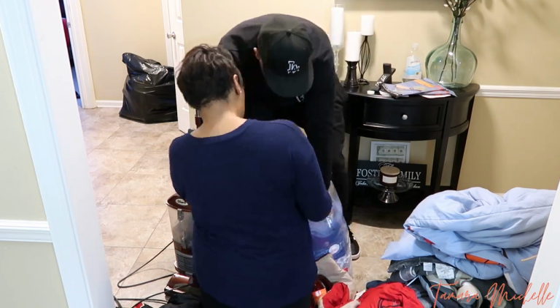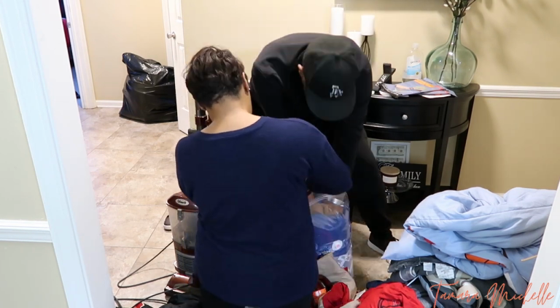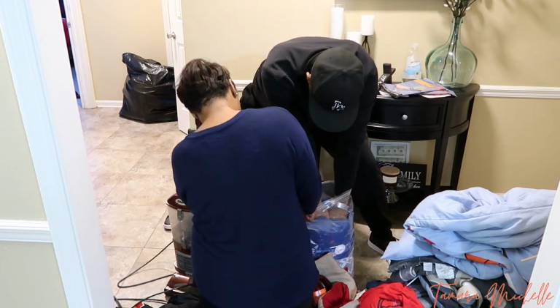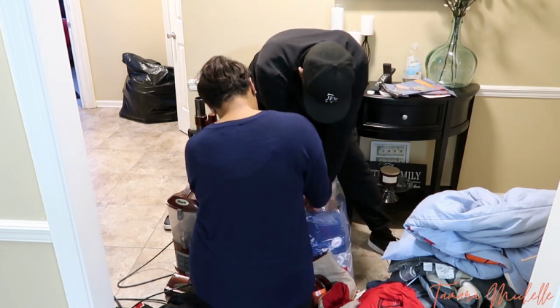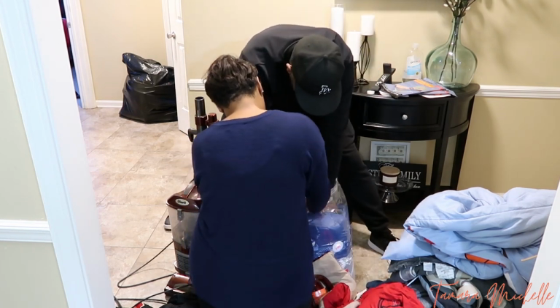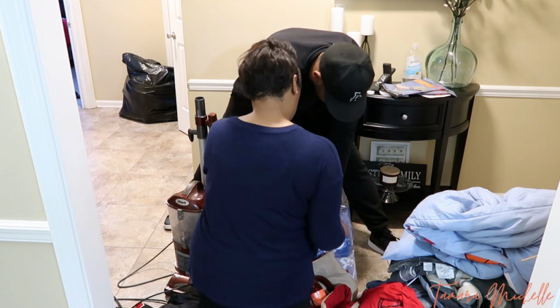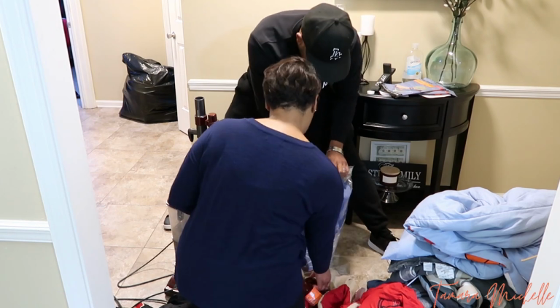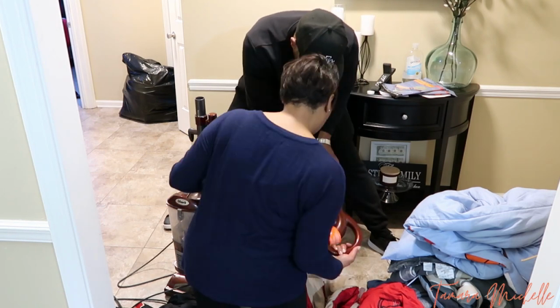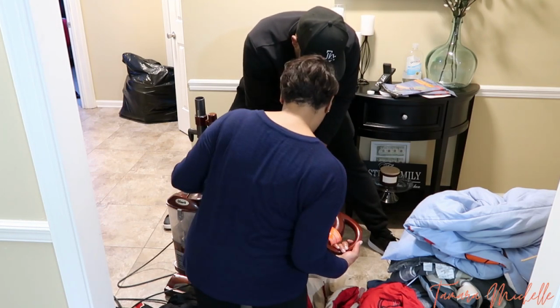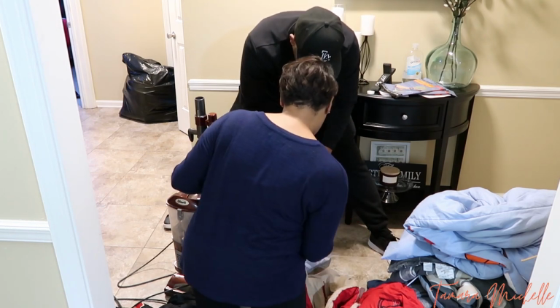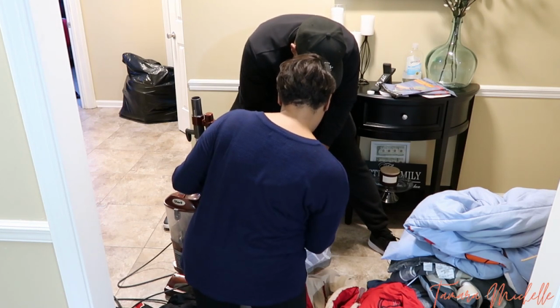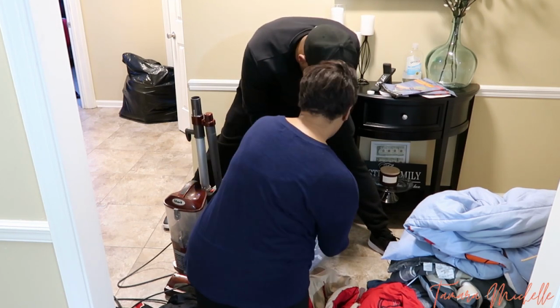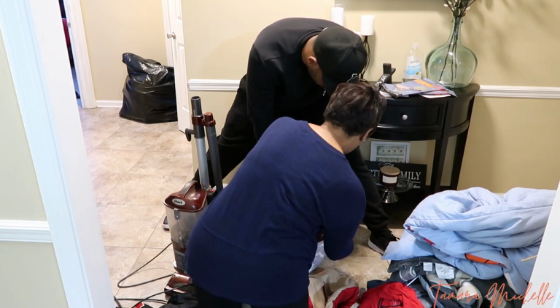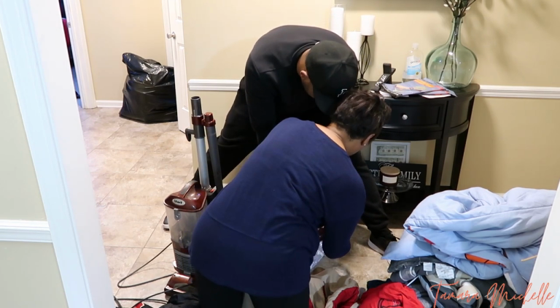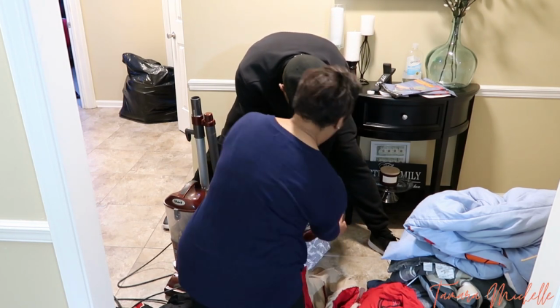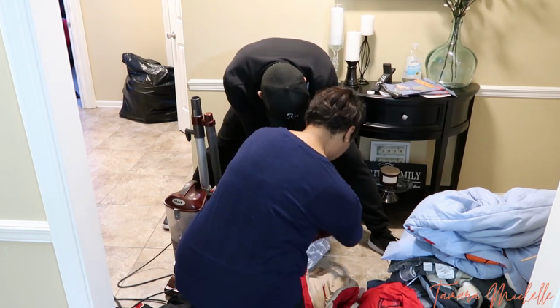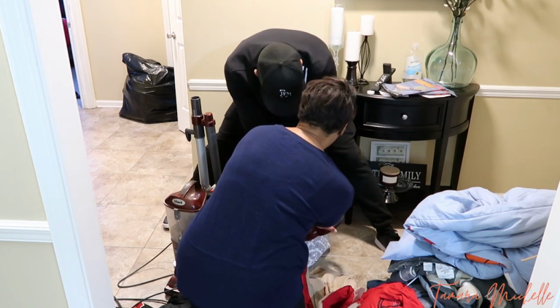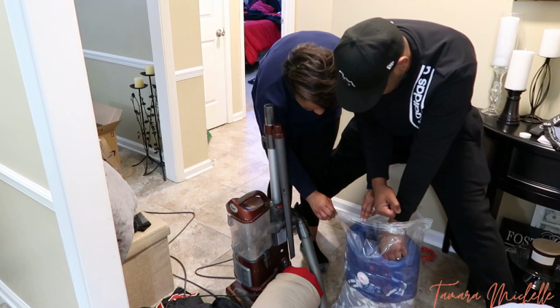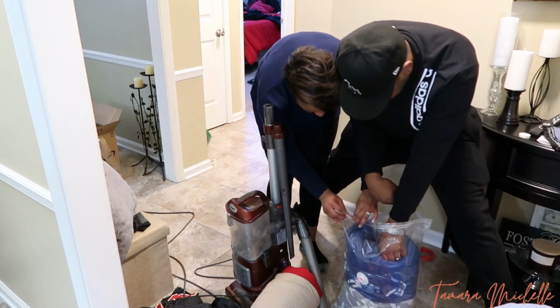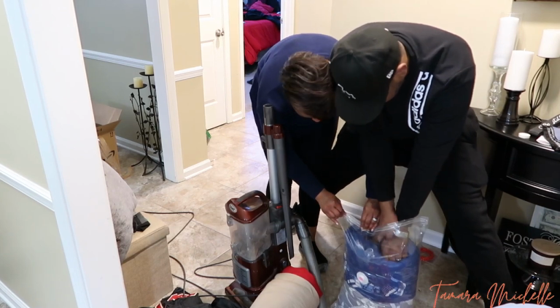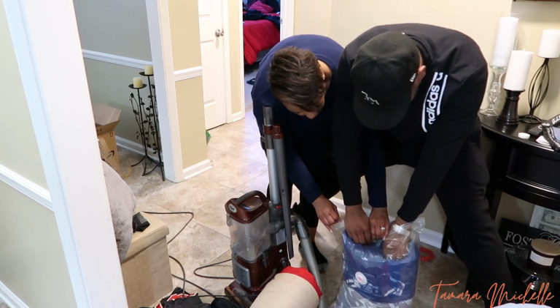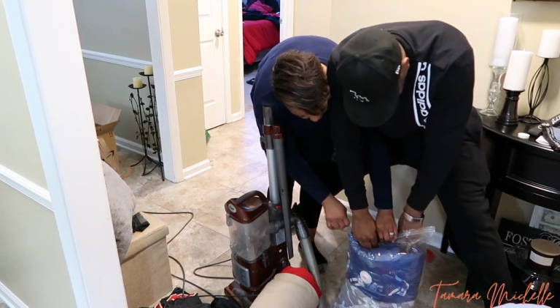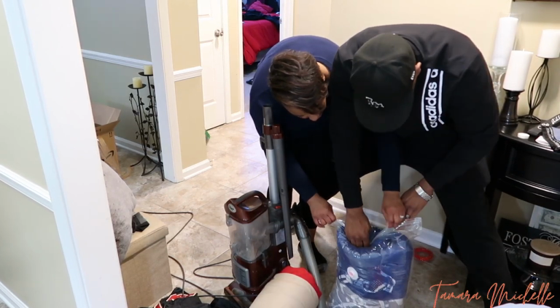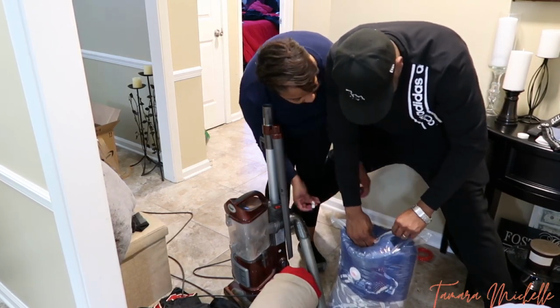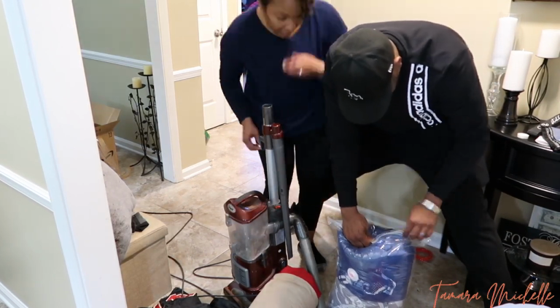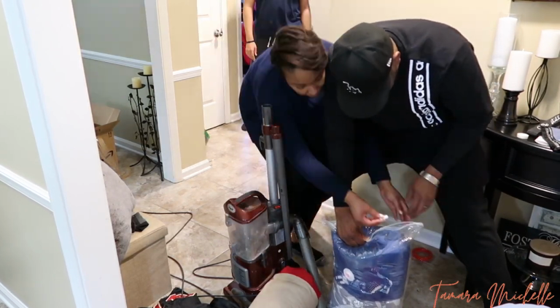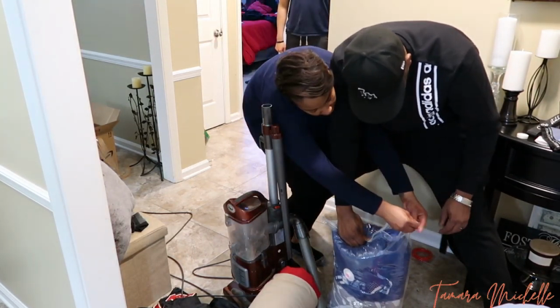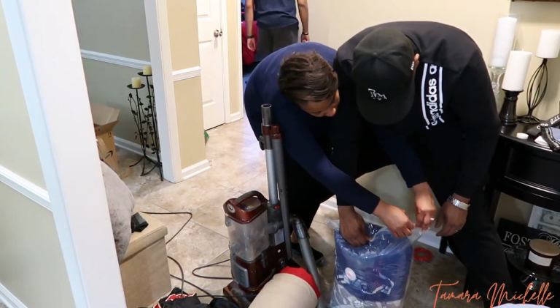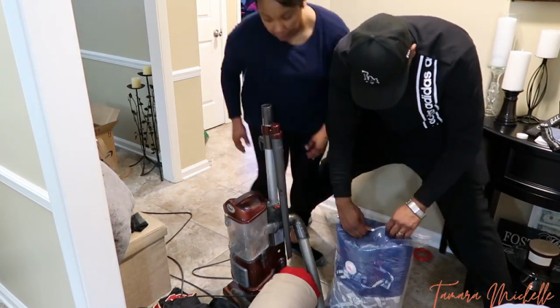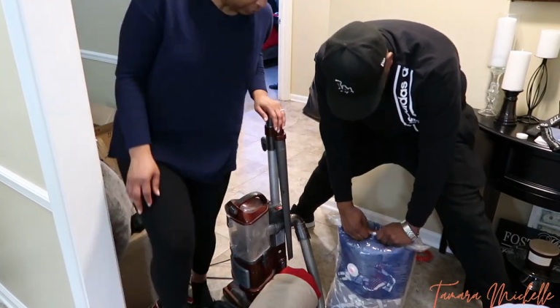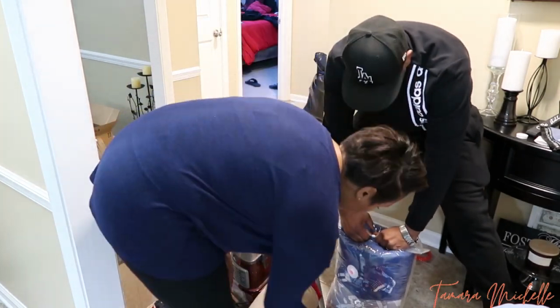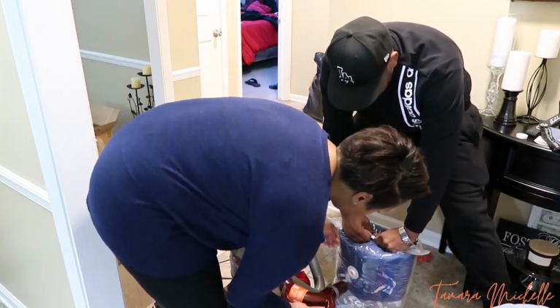Now we were laughing so hard because these bags gave us a run for our money. We were struggling so hard to get this stuff in this bag, y'all. So just be mindful — if you get these vacuum seal bags, you will struggle a little bit.